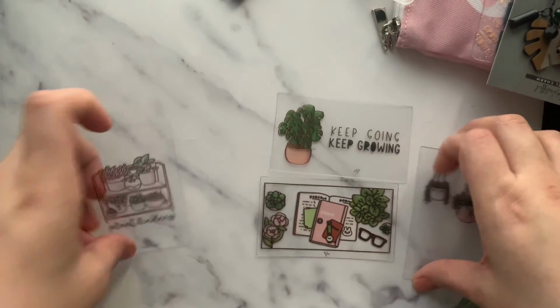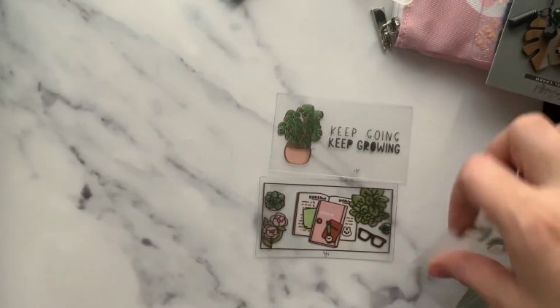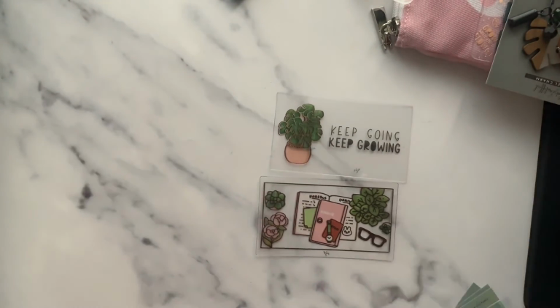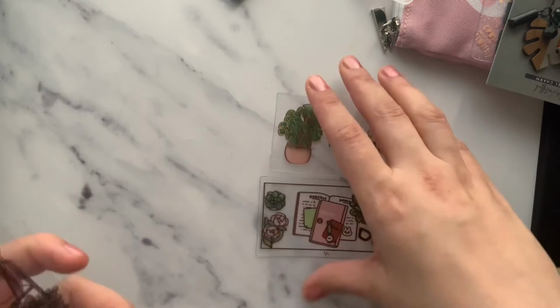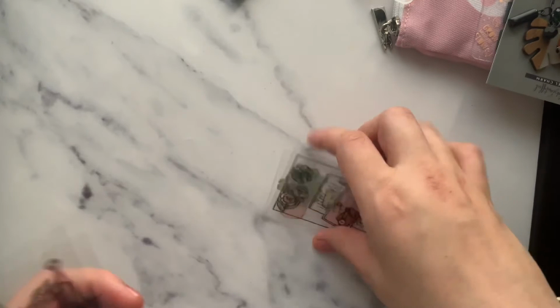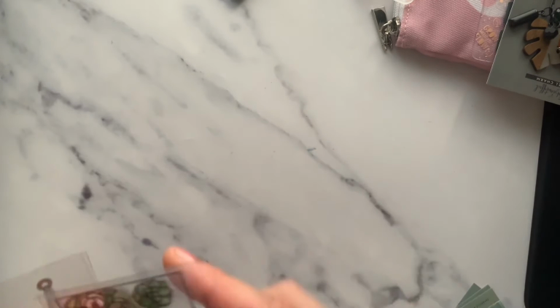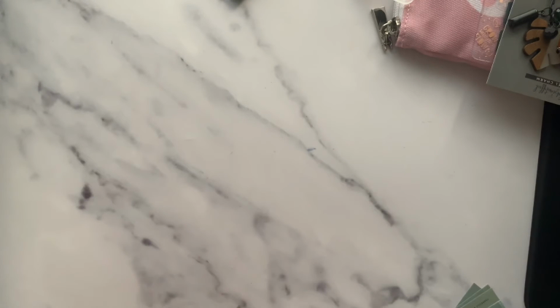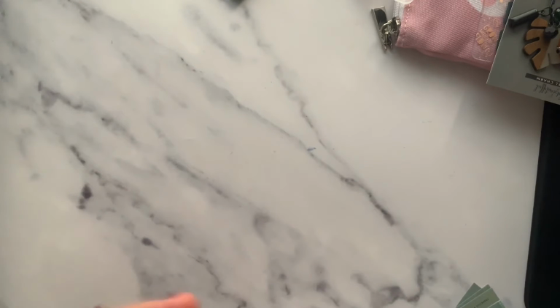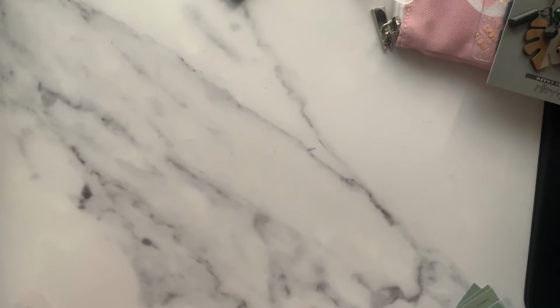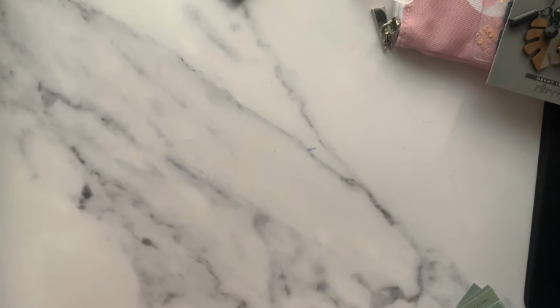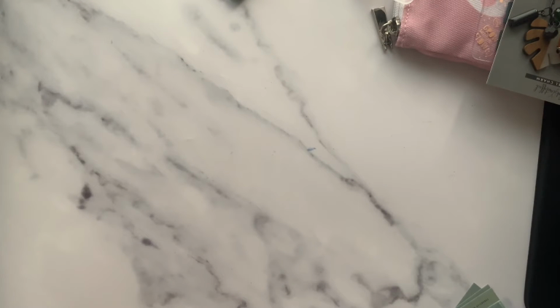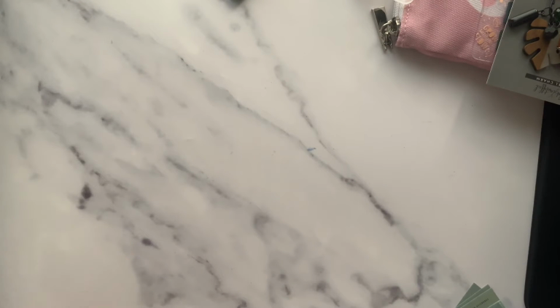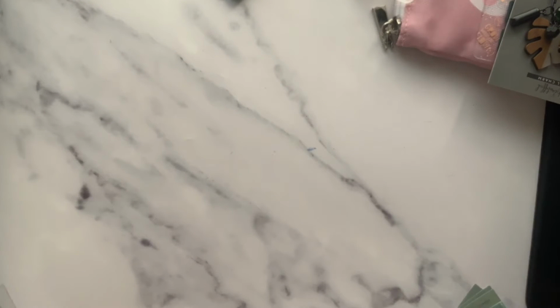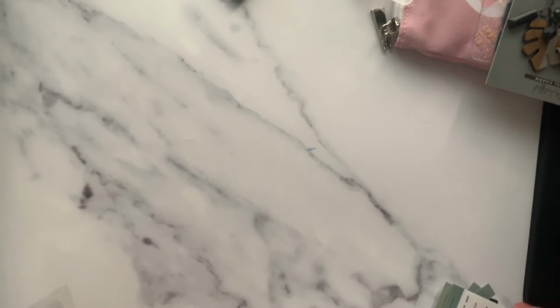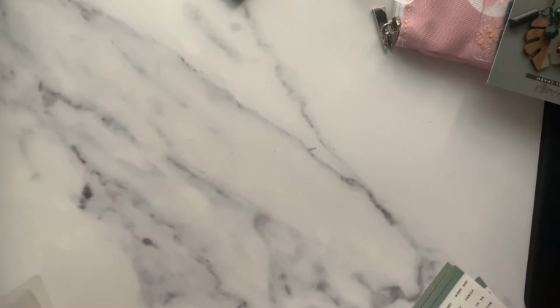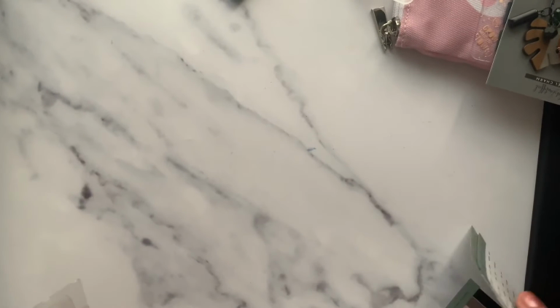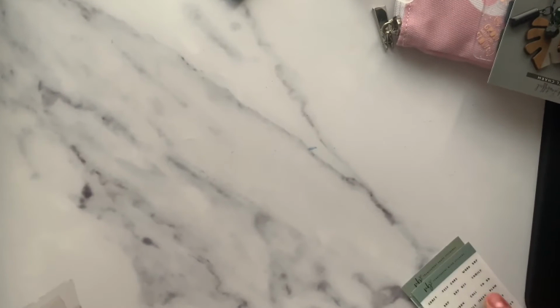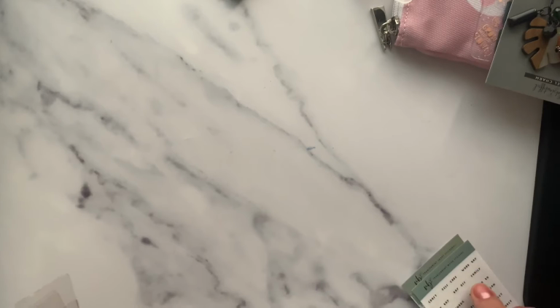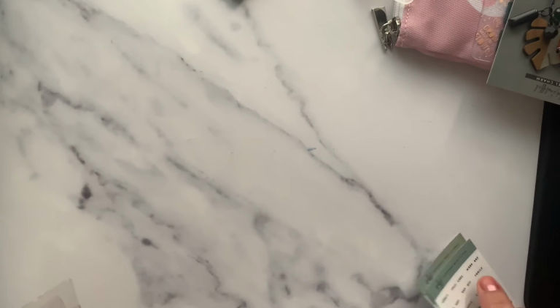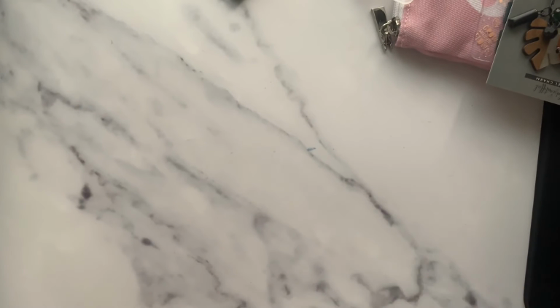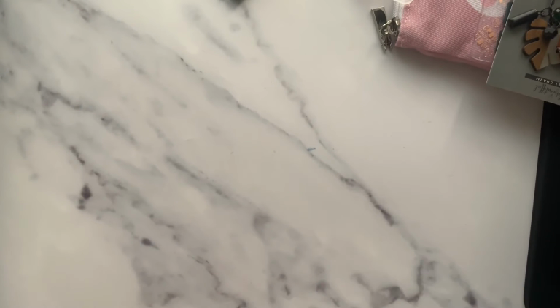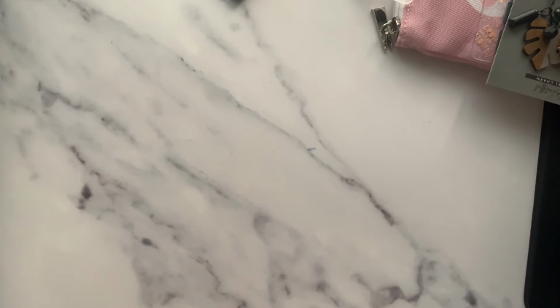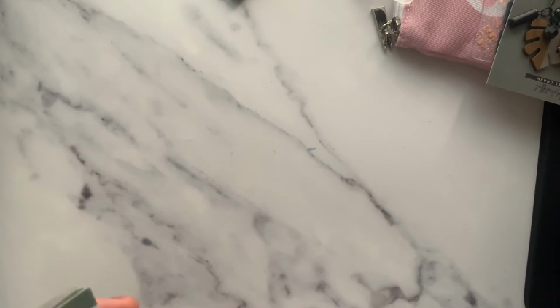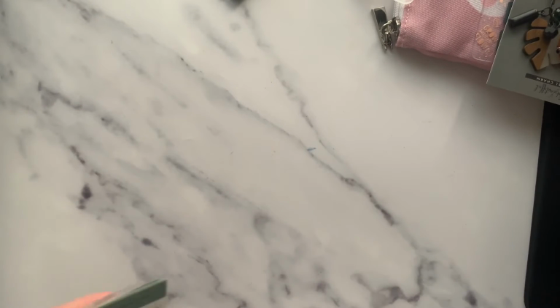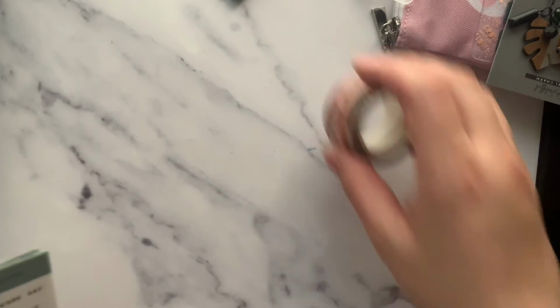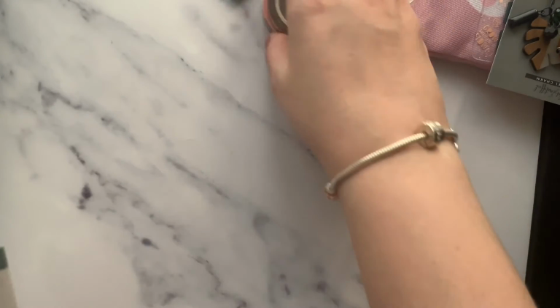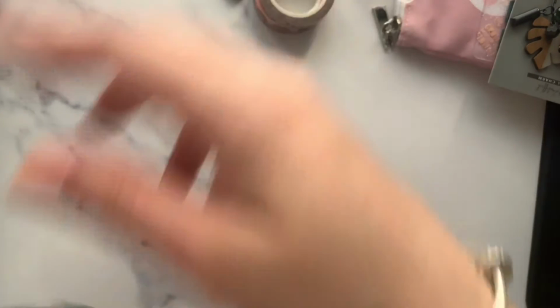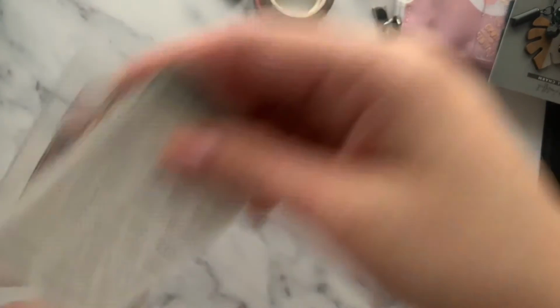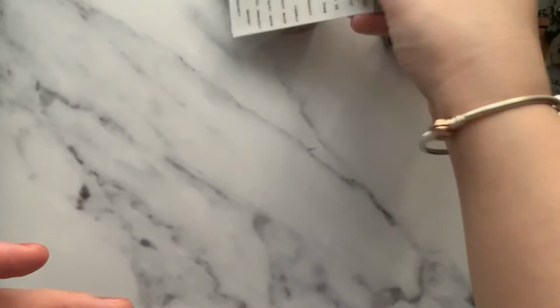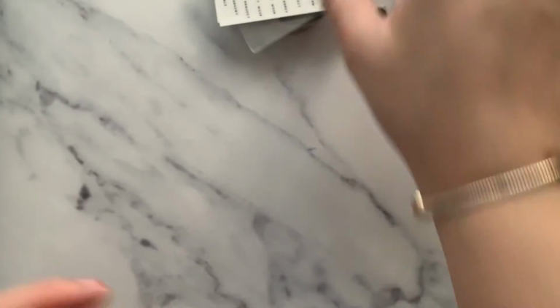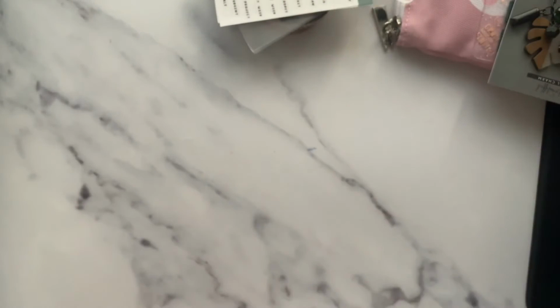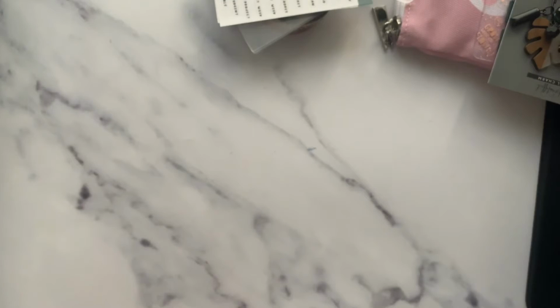I love Paper Shire, but it ships from the UK and I'm having a little problem with the shipping, so I haven't ordered for some time — but maybe during a sale I would pick up some more stuff.